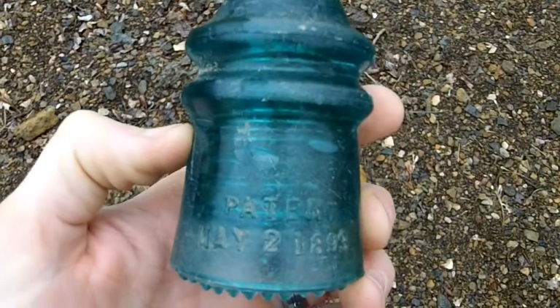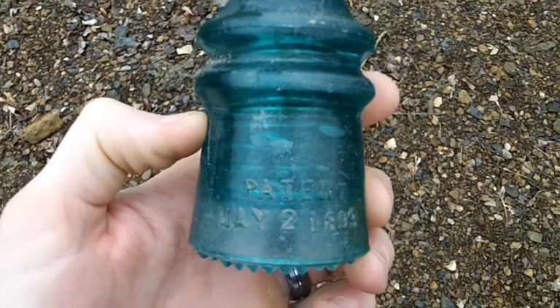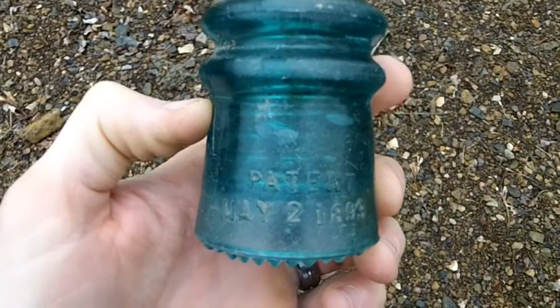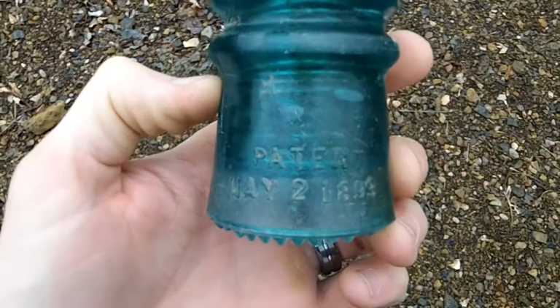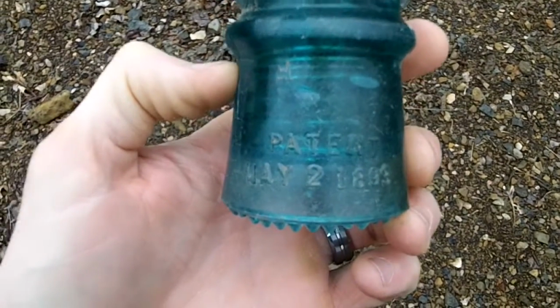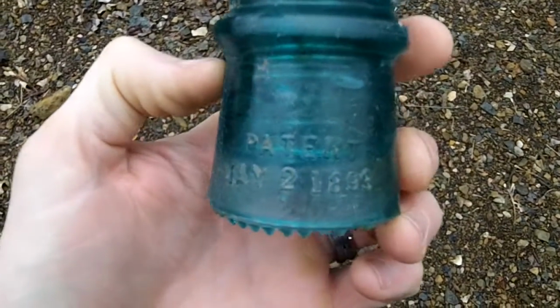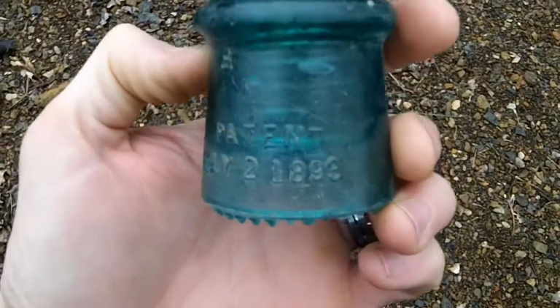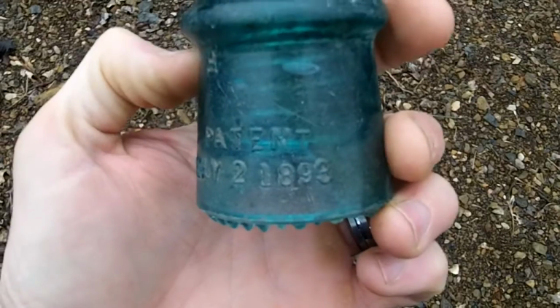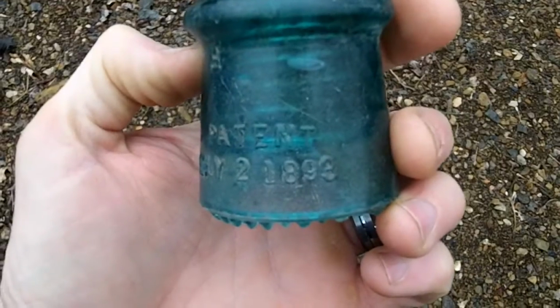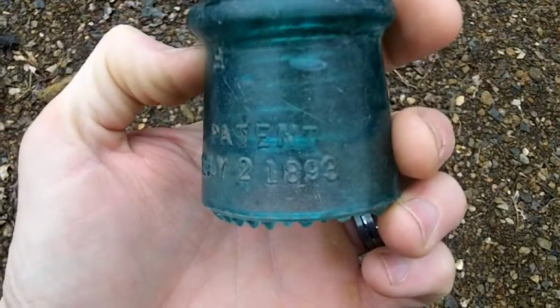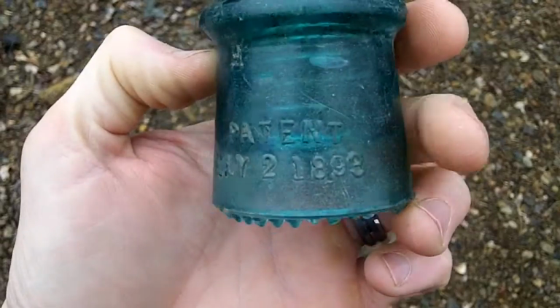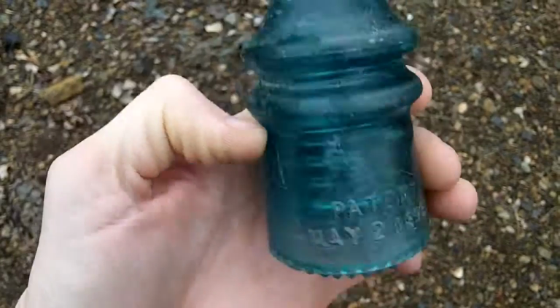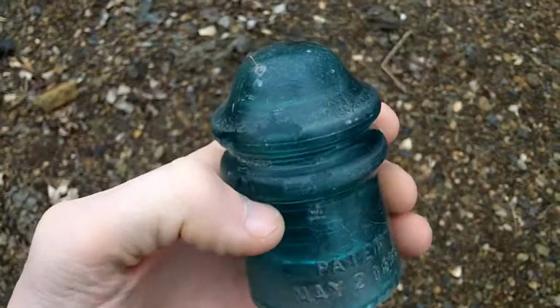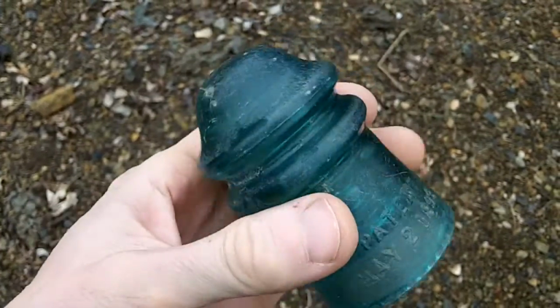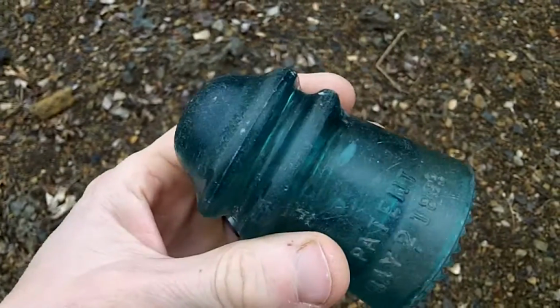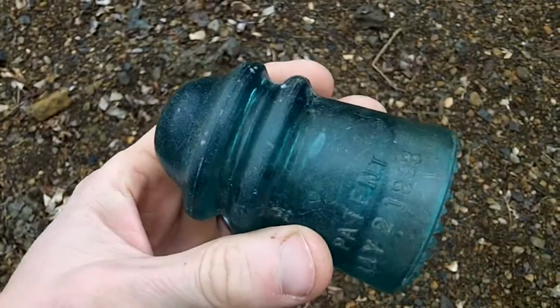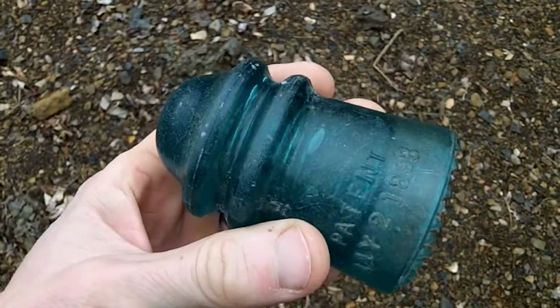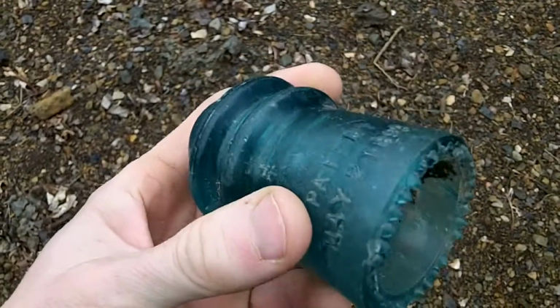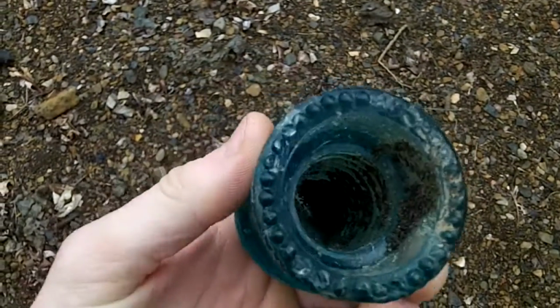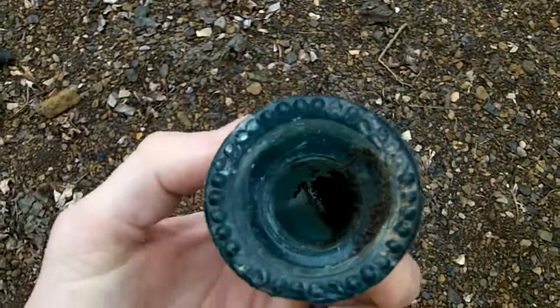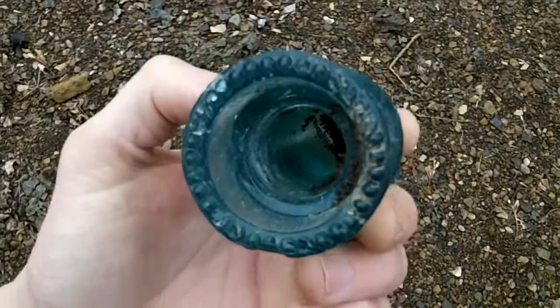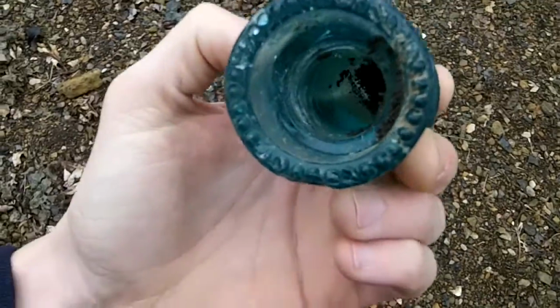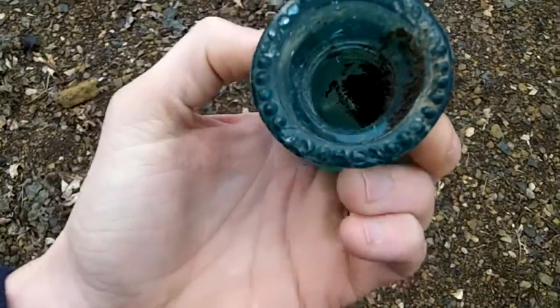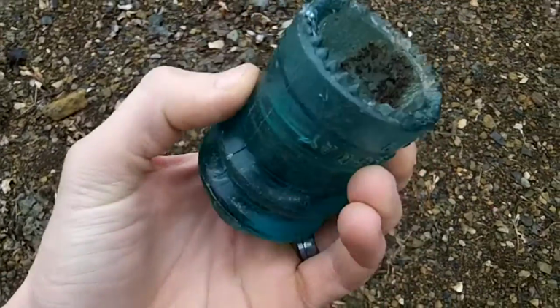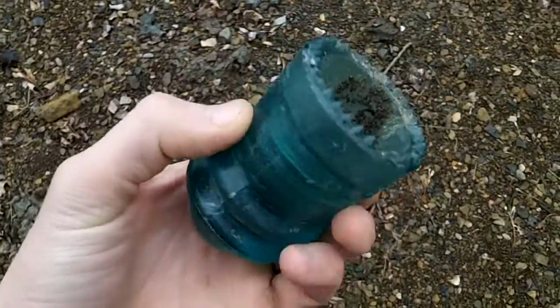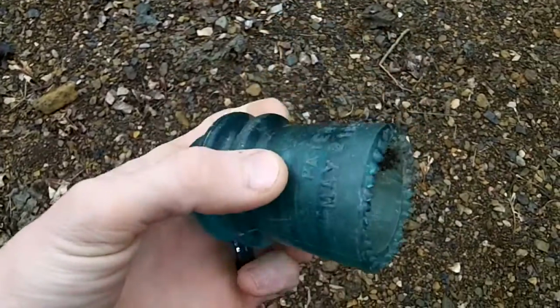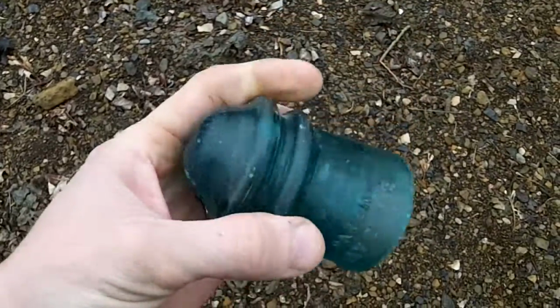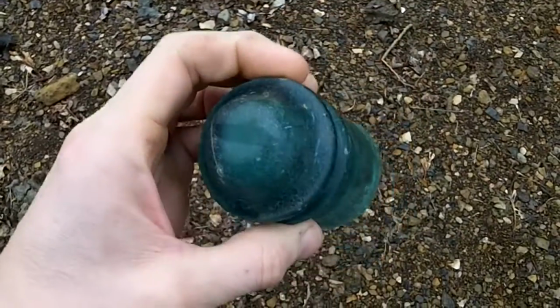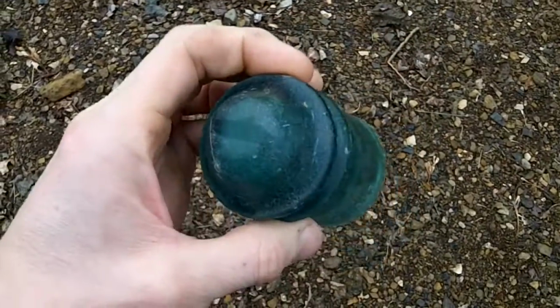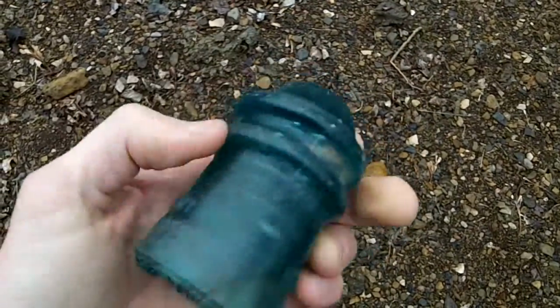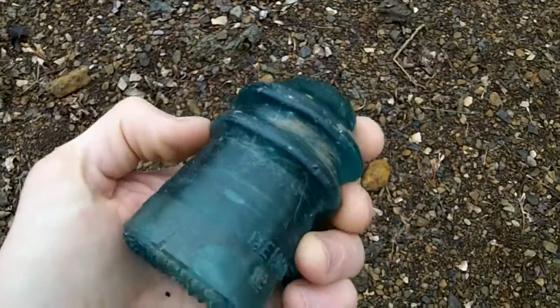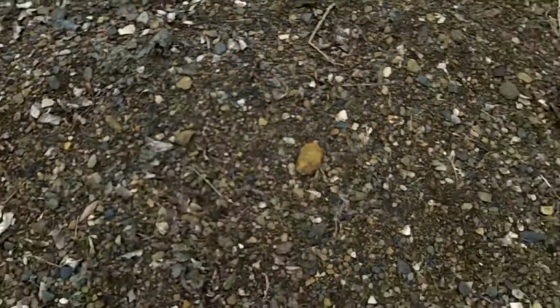I don't know if you can read it — Patent May 2nd, 1898. I don't know how old this is, but it's in really good shape. So I'm going to keep it.